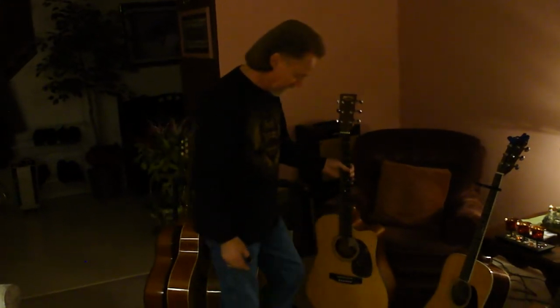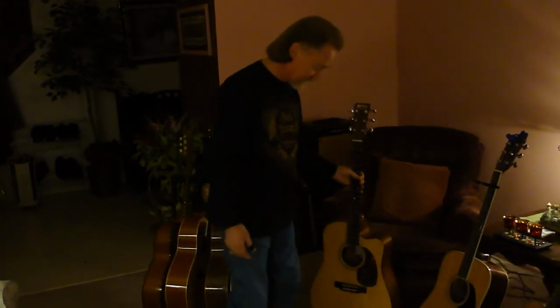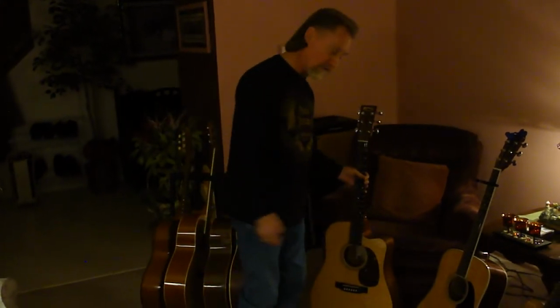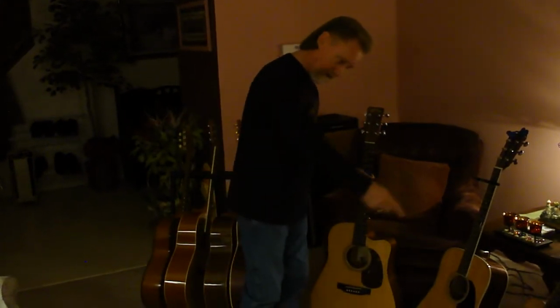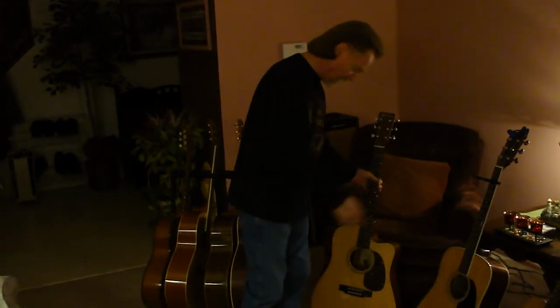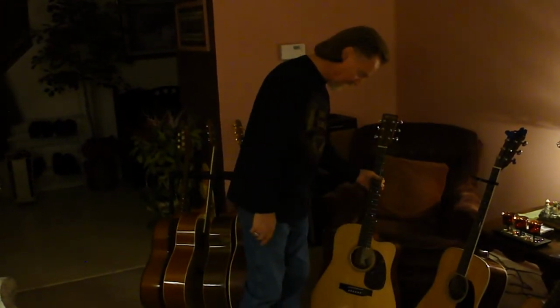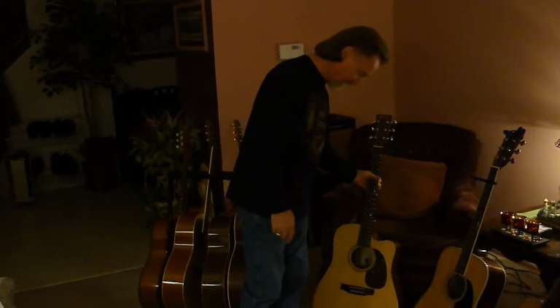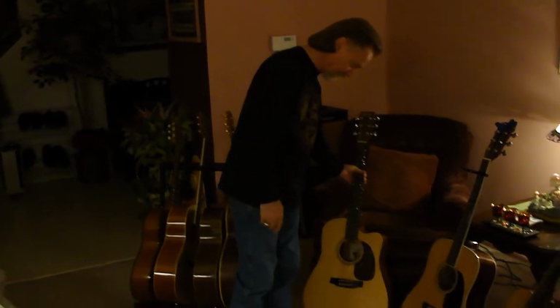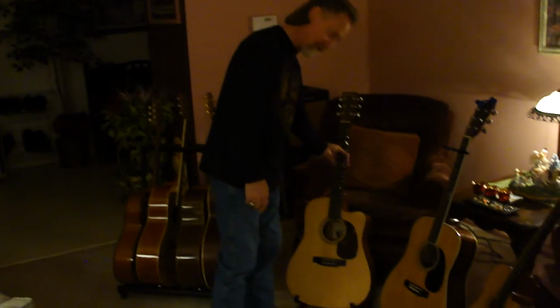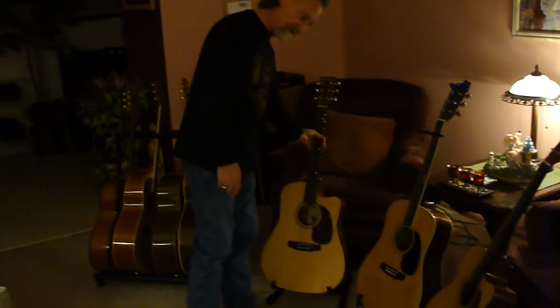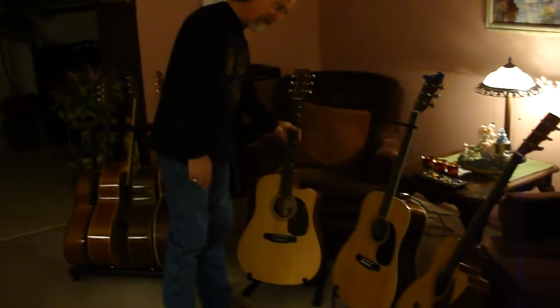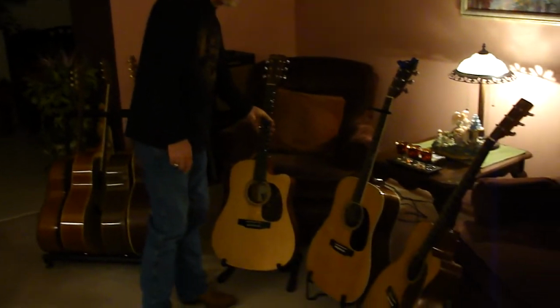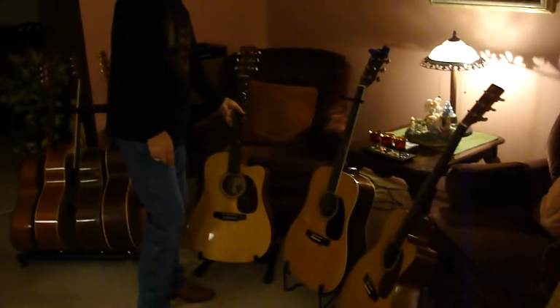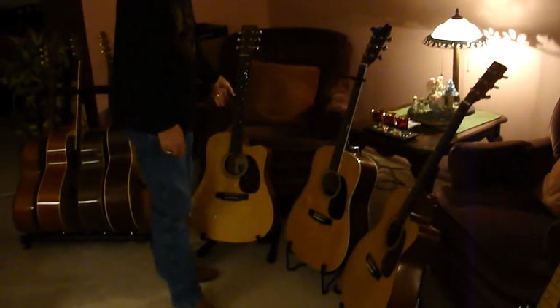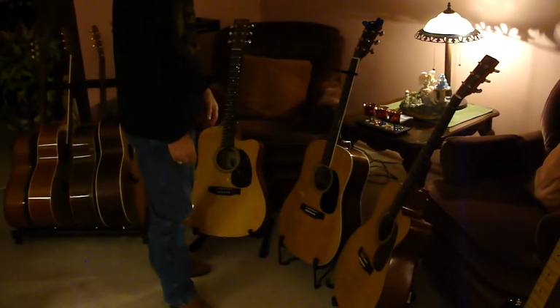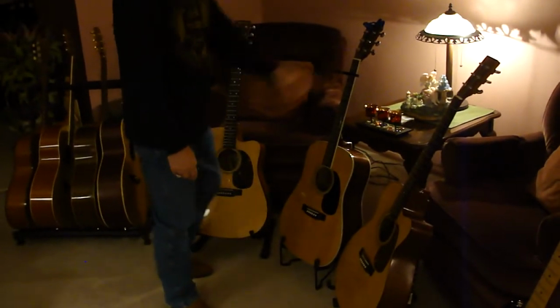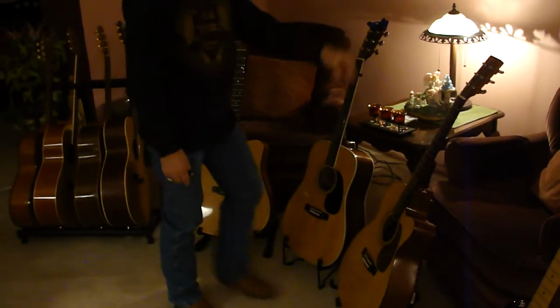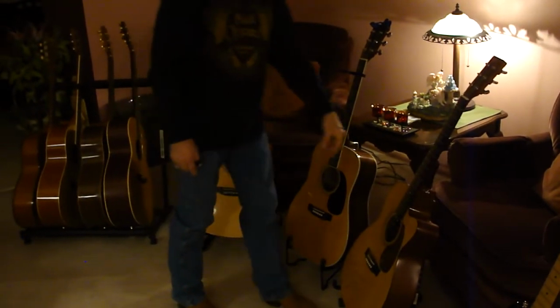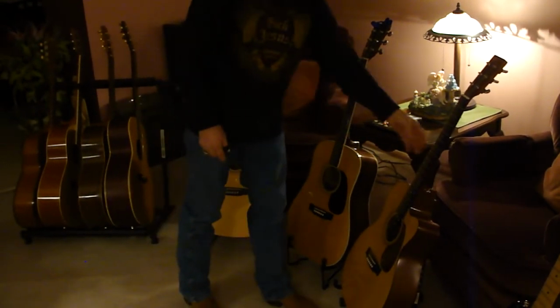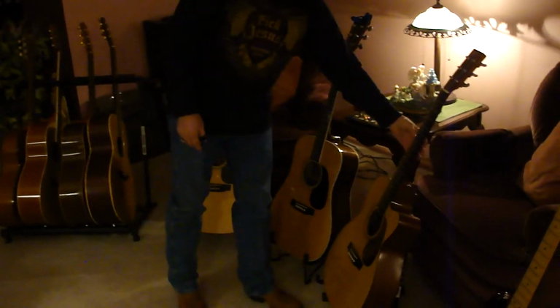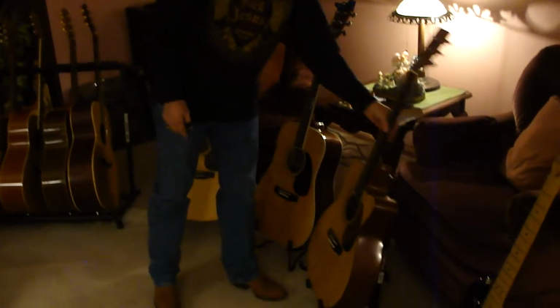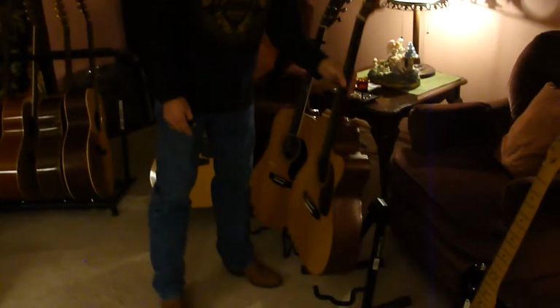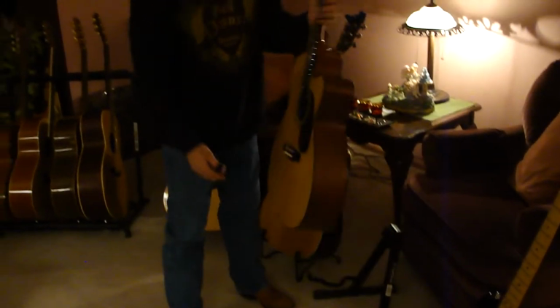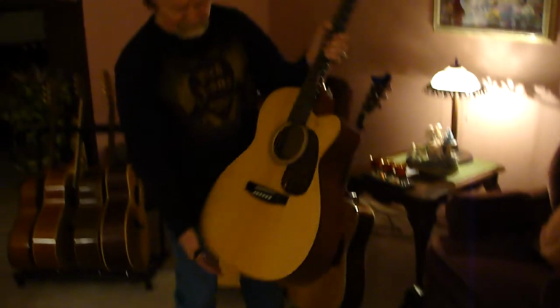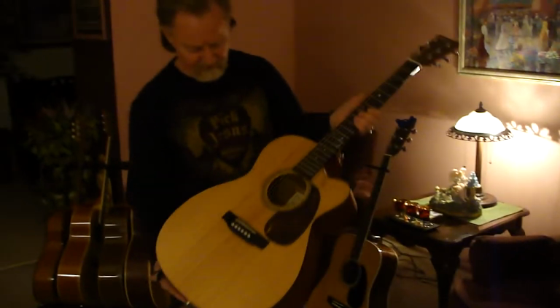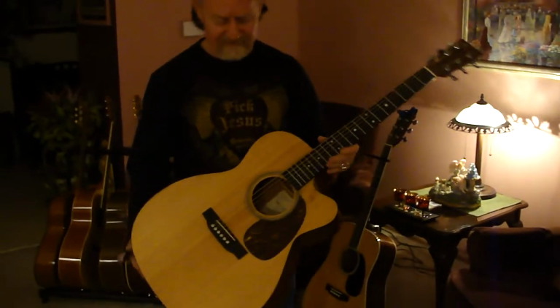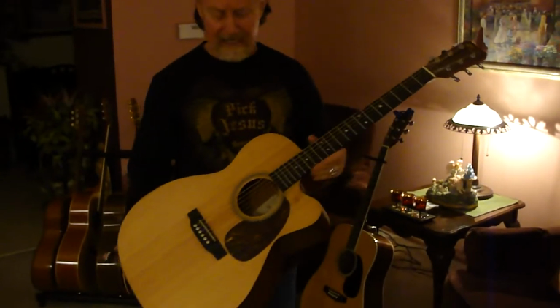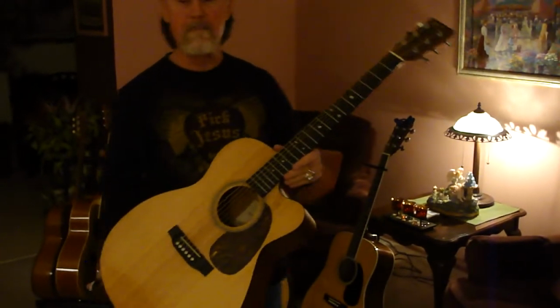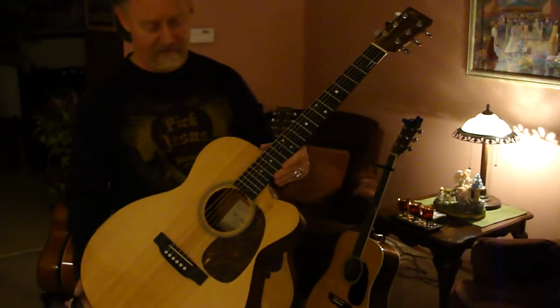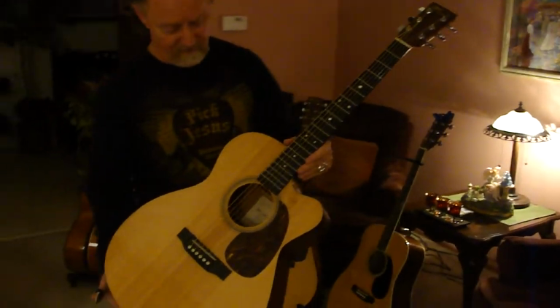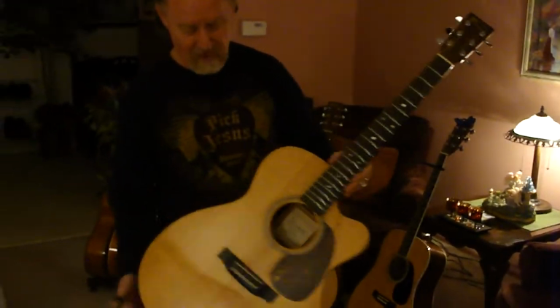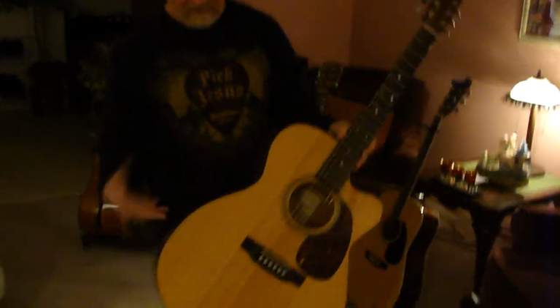And the same thing with the other little Martin that I have — I've replaced frets and gears twice on this one. It's got the new synthetic bridge pin. This is the MC, mahogany.